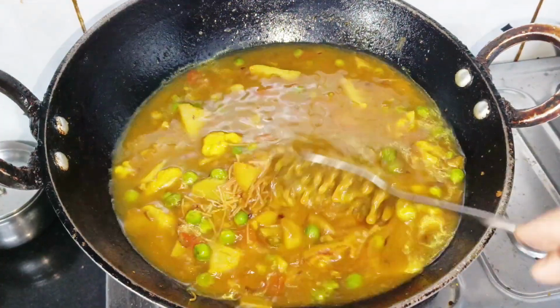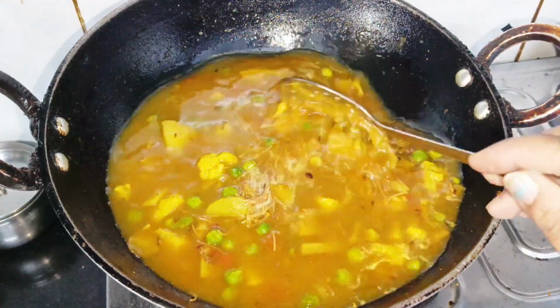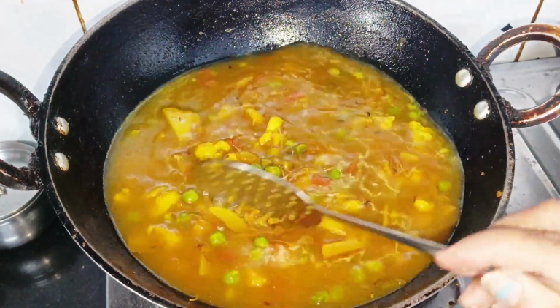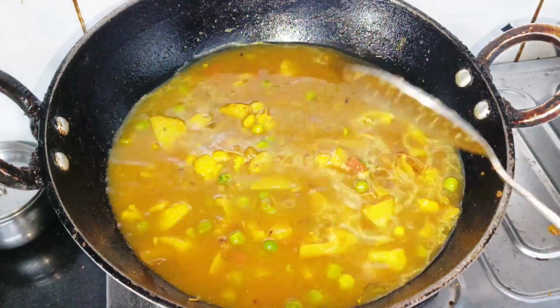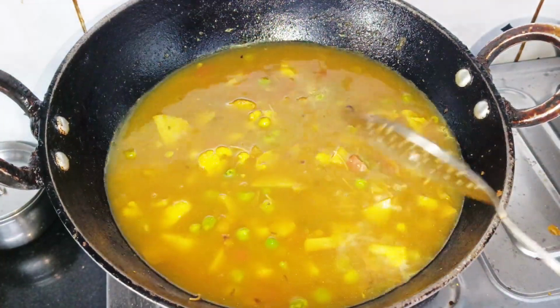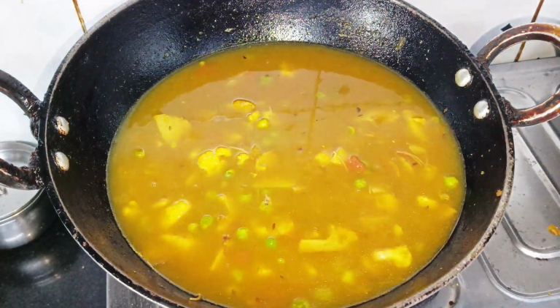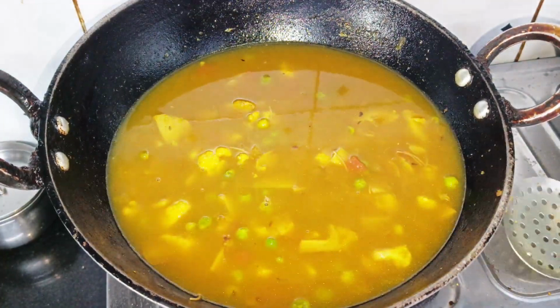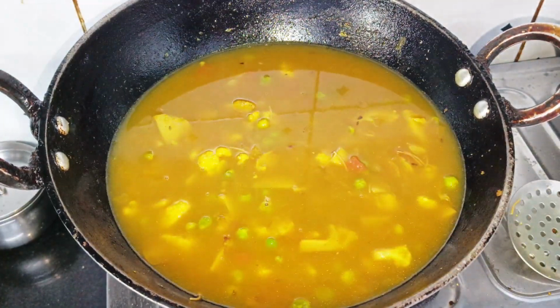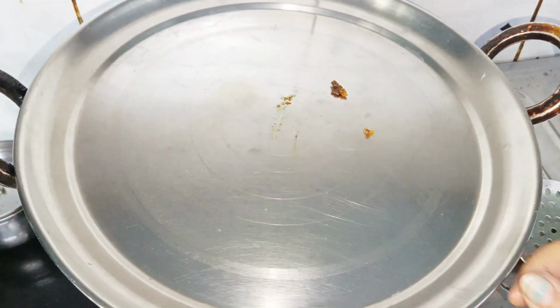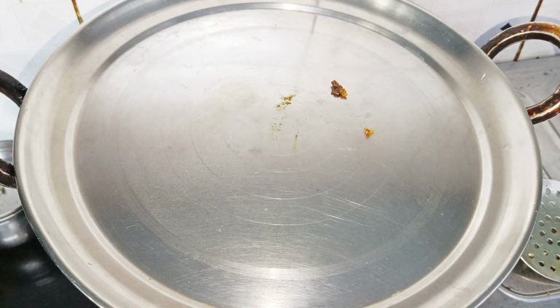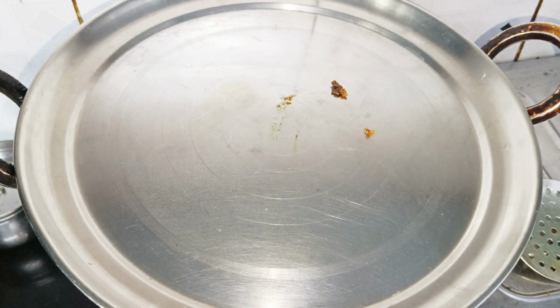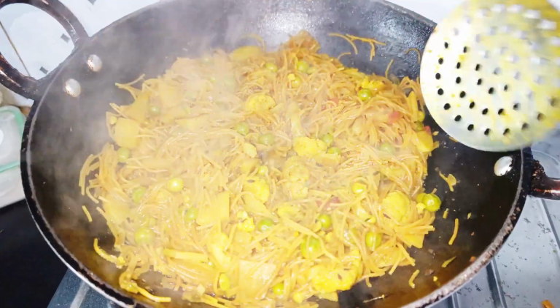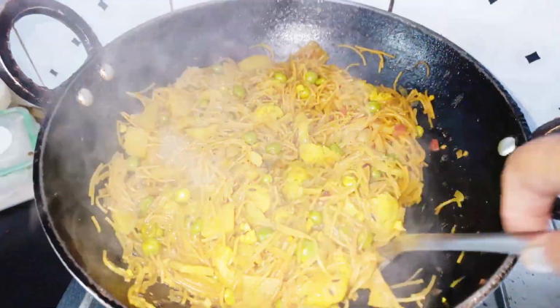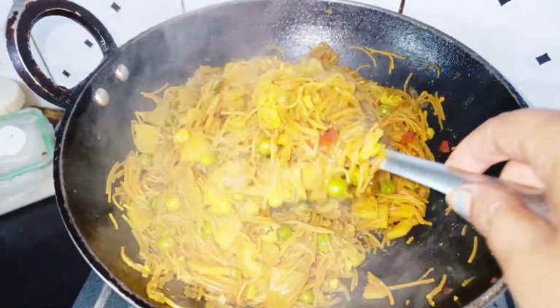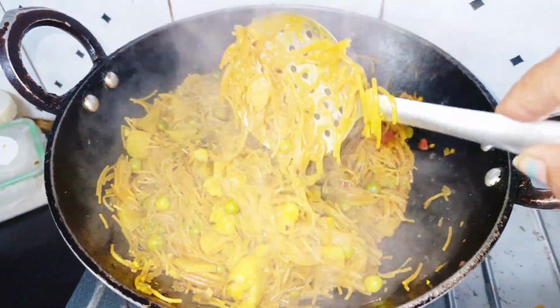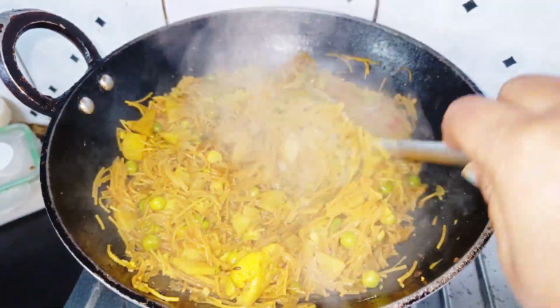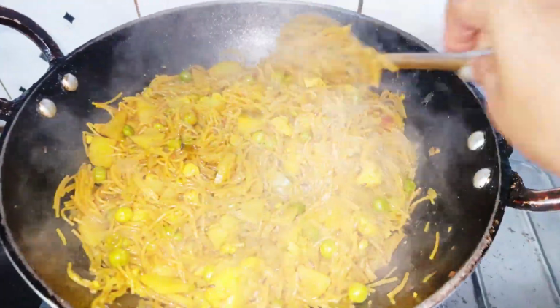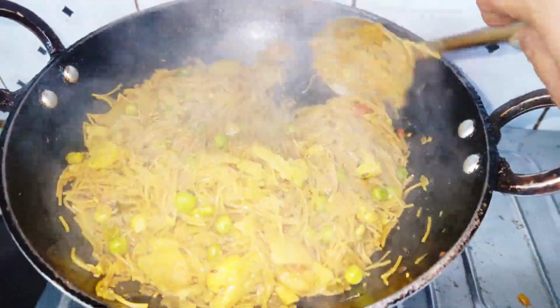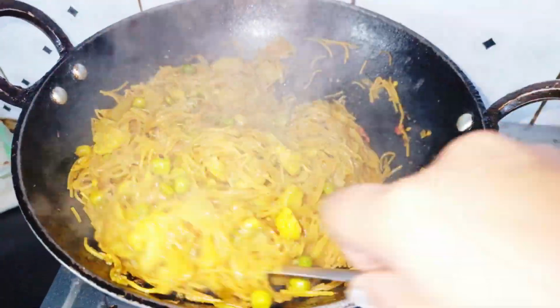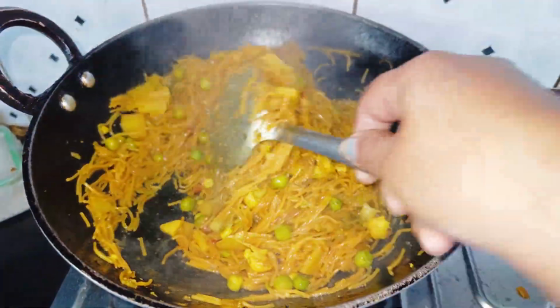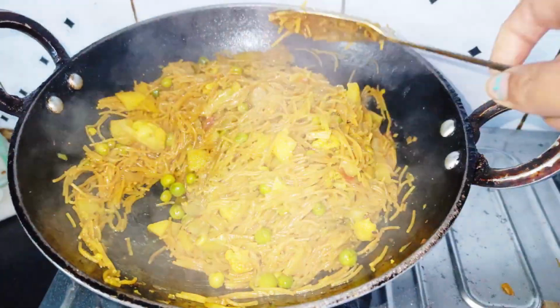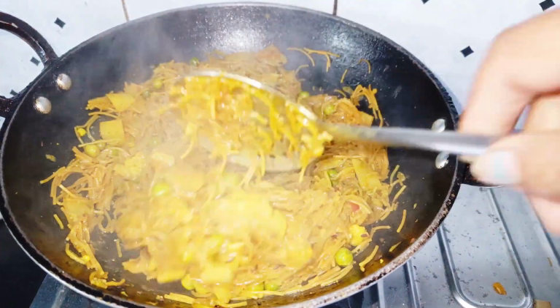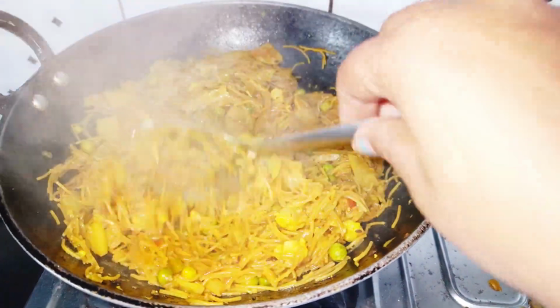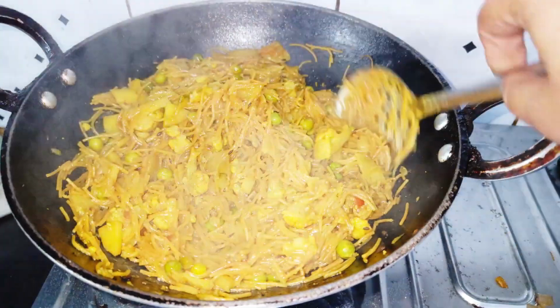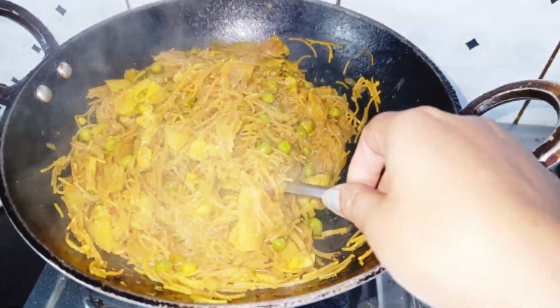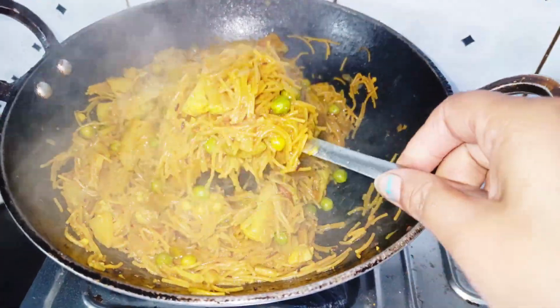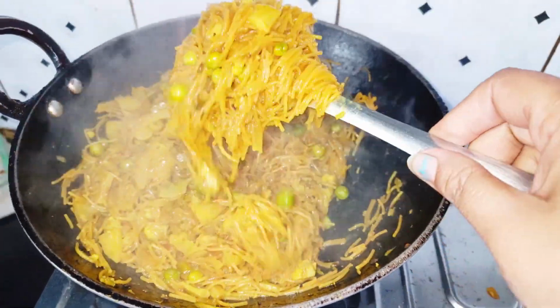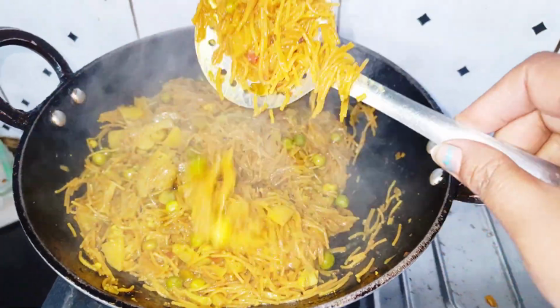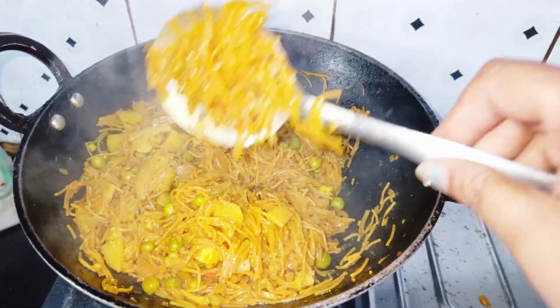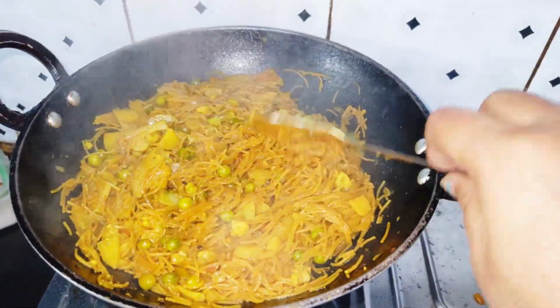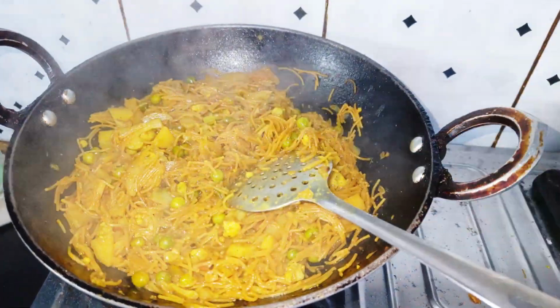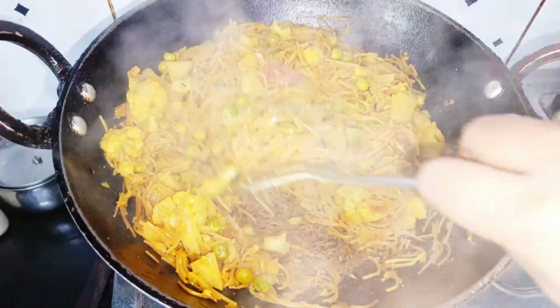Then you can manage the water as needed. As it cooks, you will see the vermicelli take on a dry shape. The aroma will develop slowly.